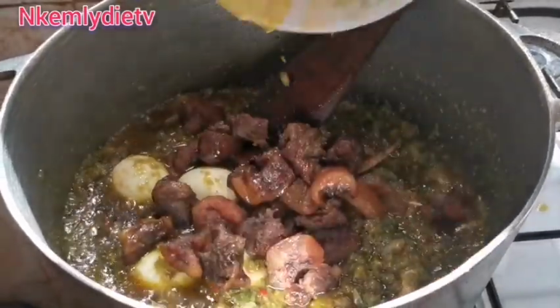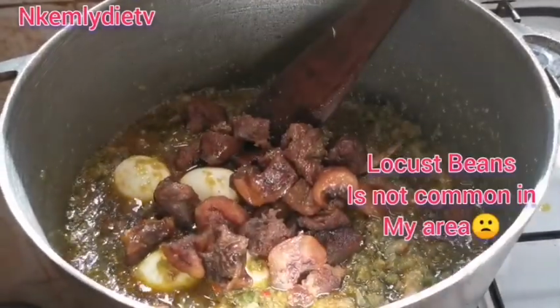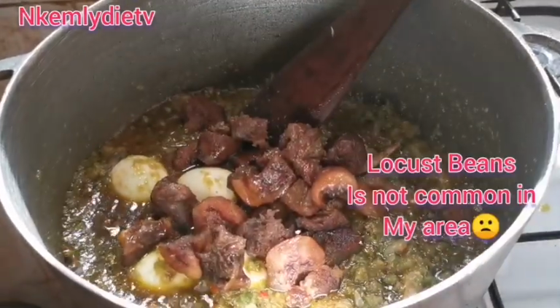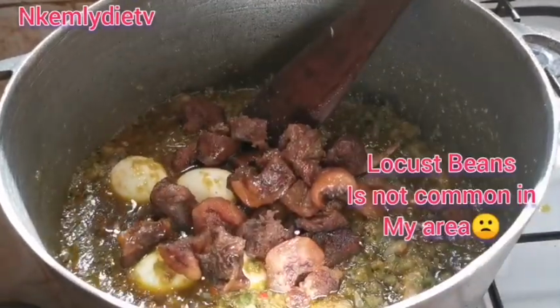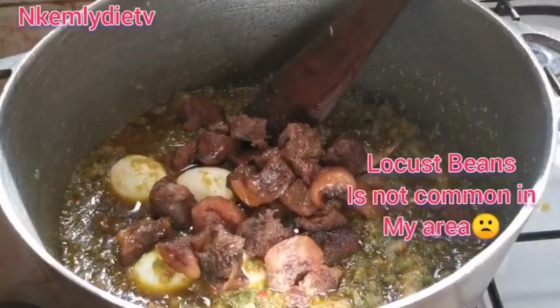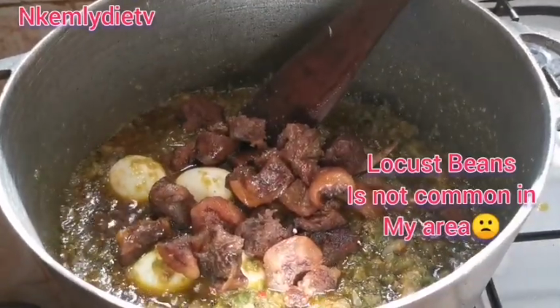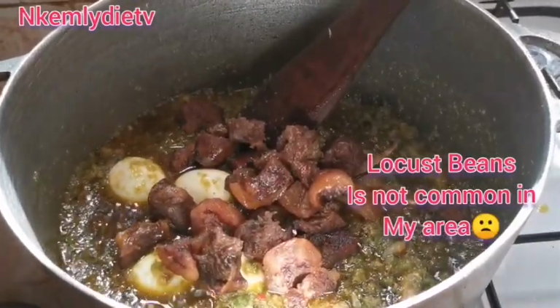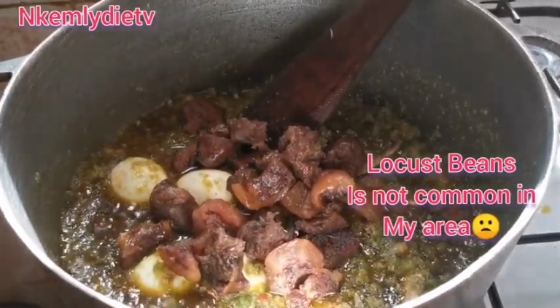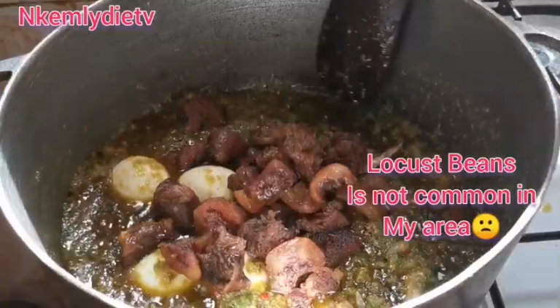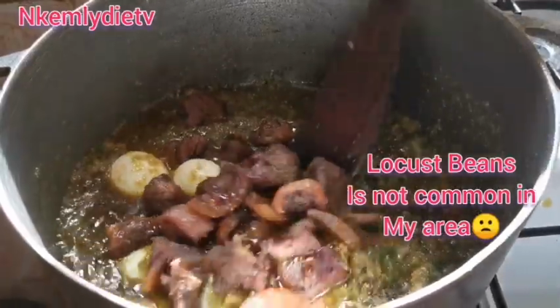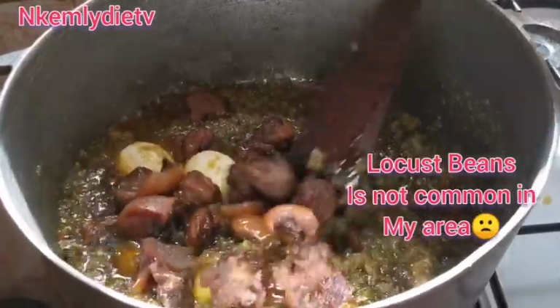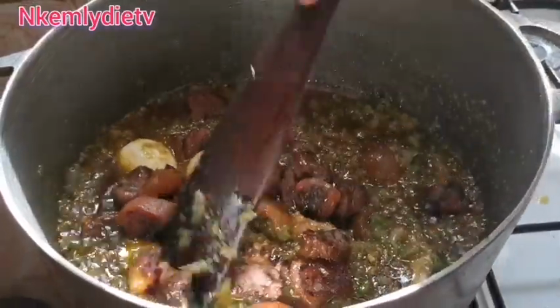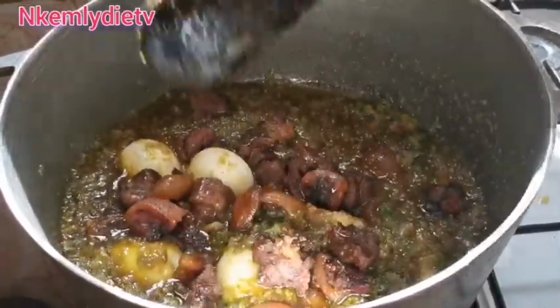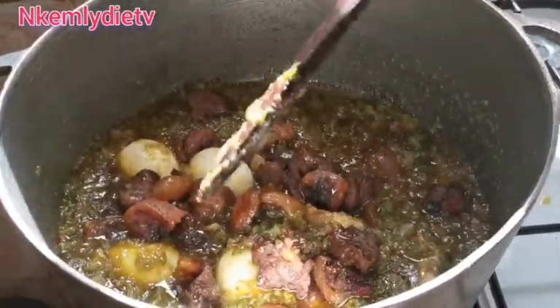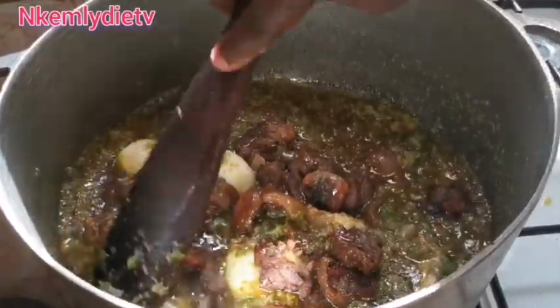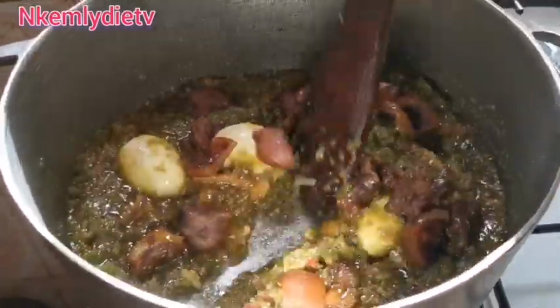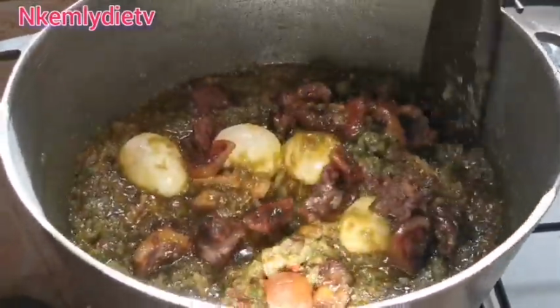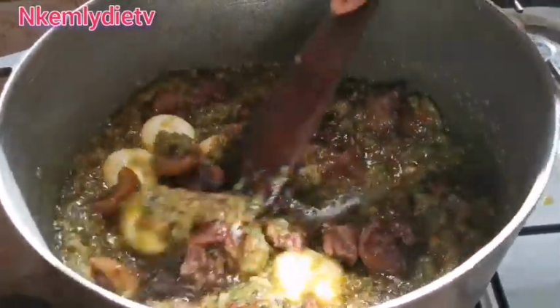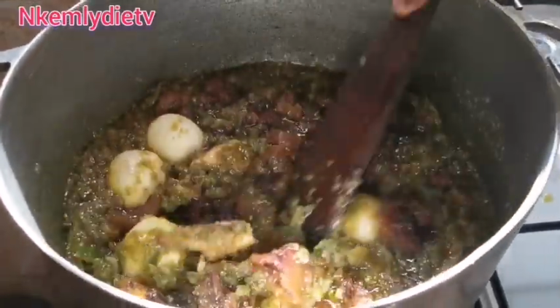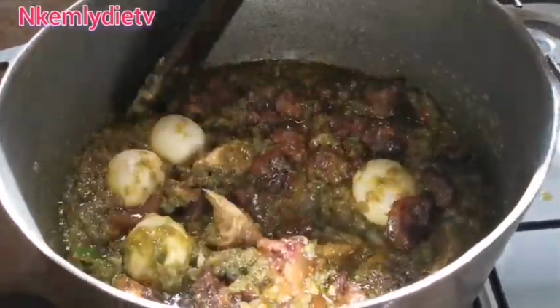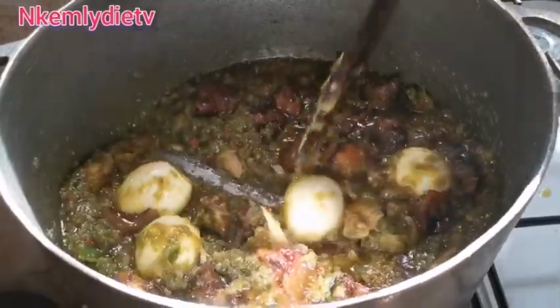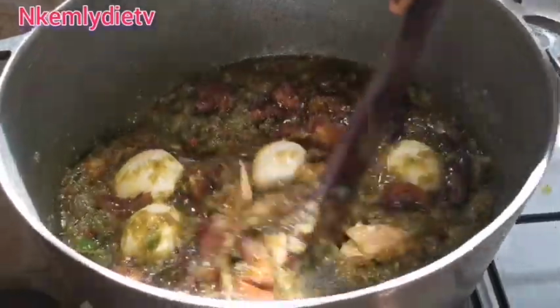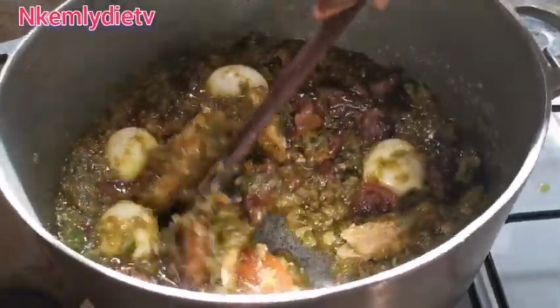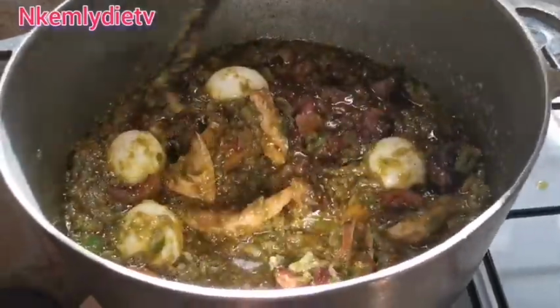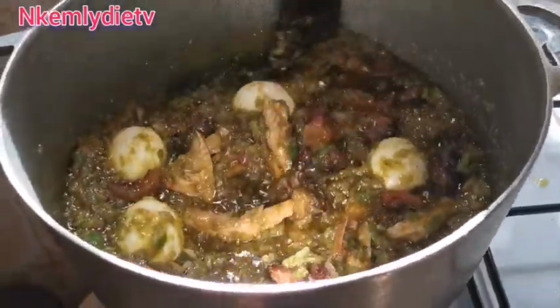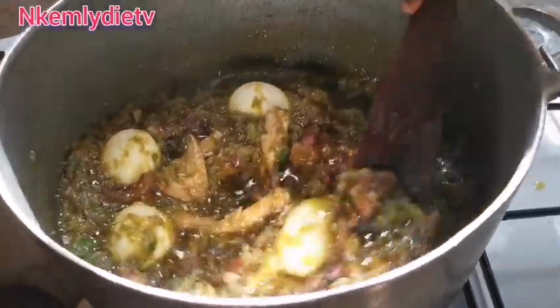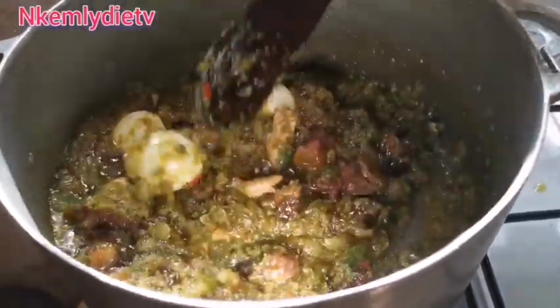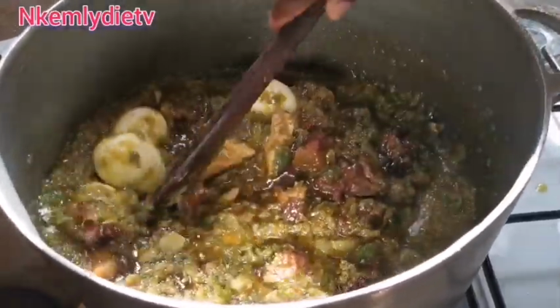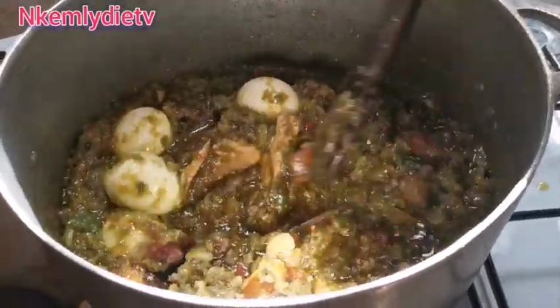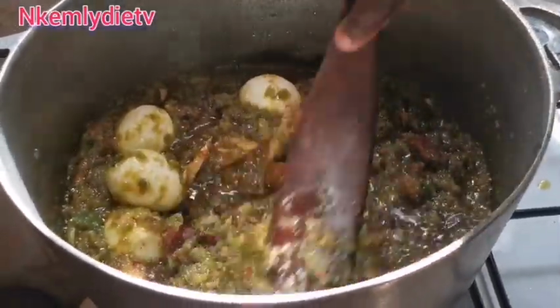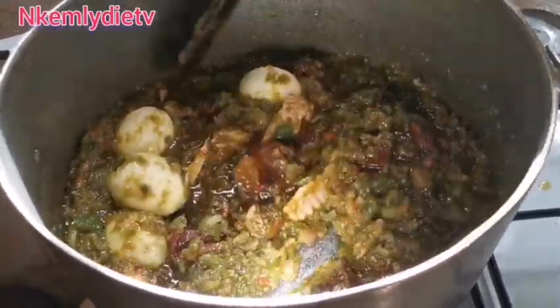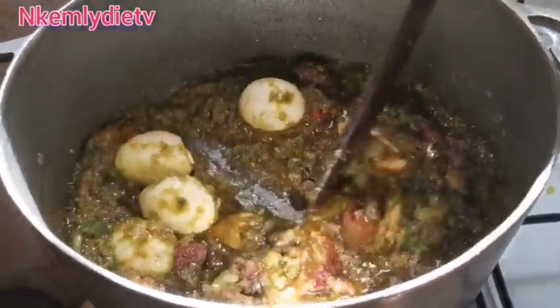Now add the meat and the cow skin, stir again, and allow it to cook for three minutes — and ayamase stew is ready!